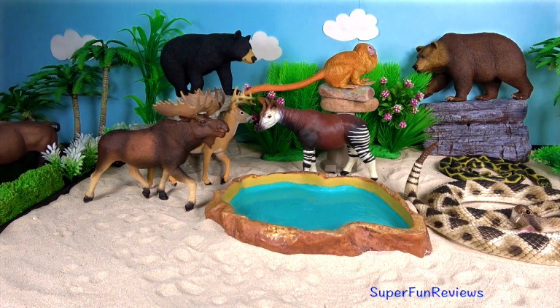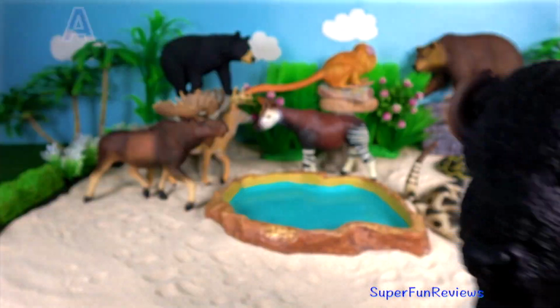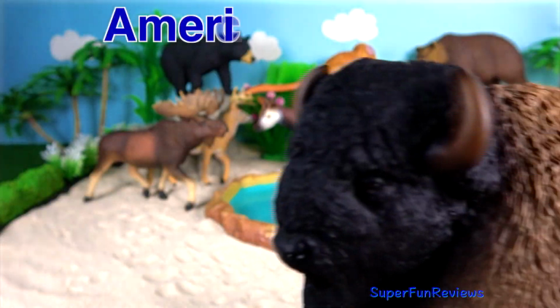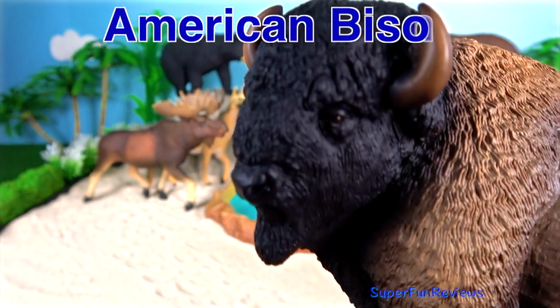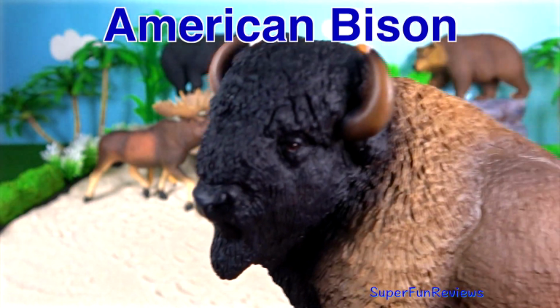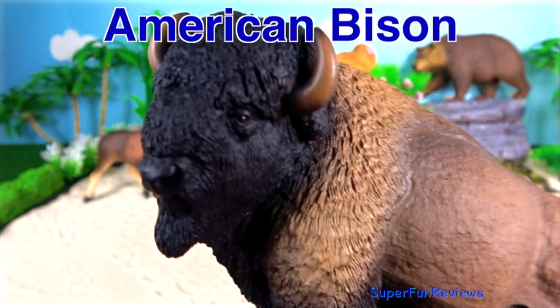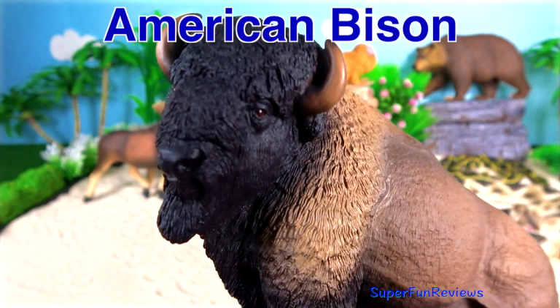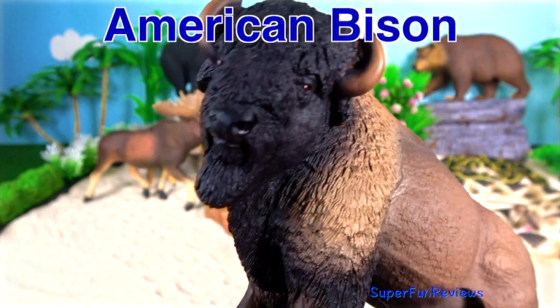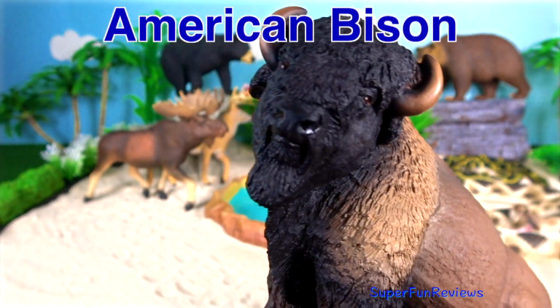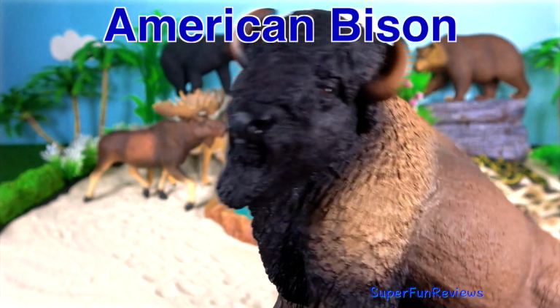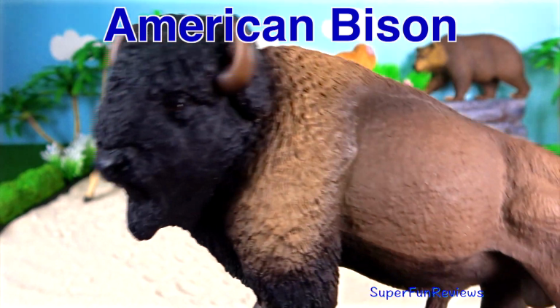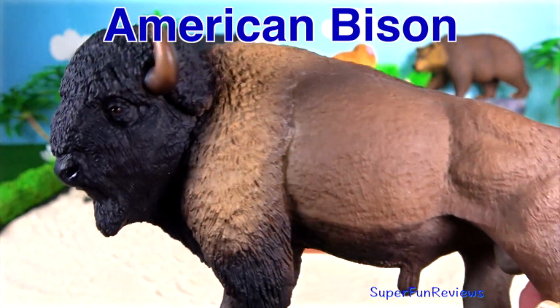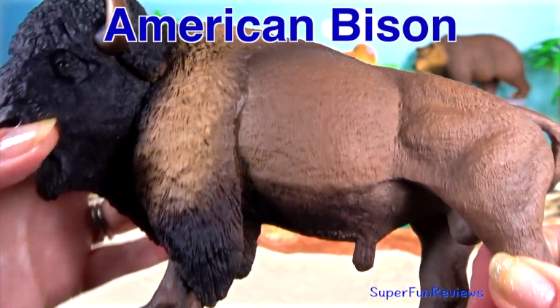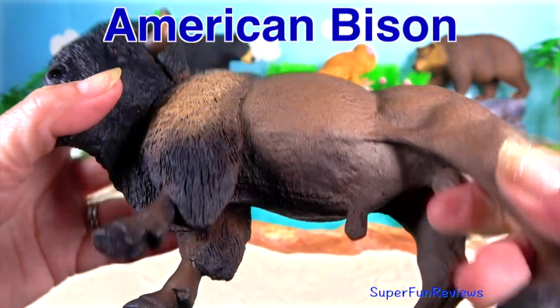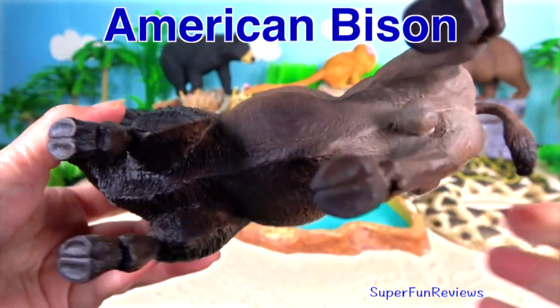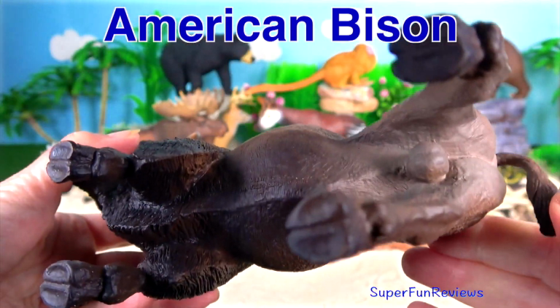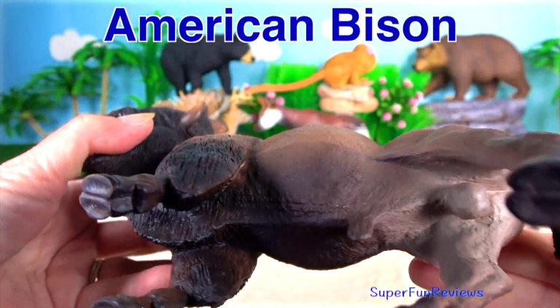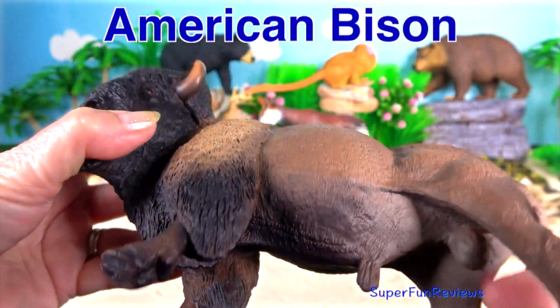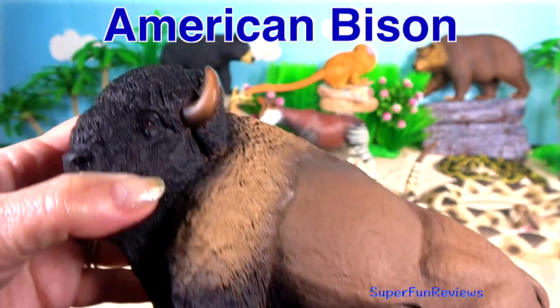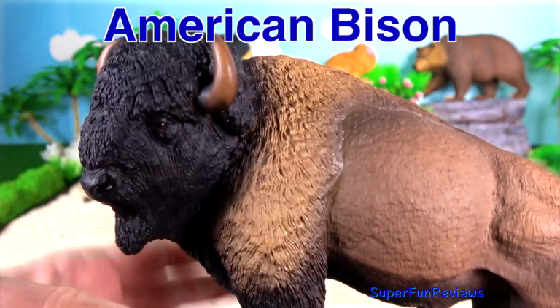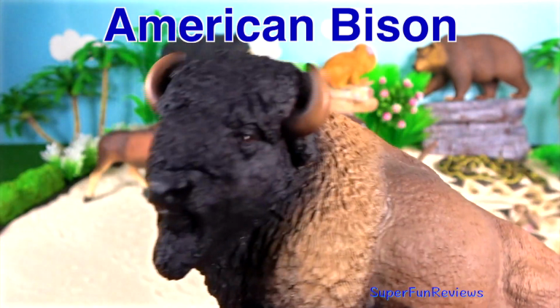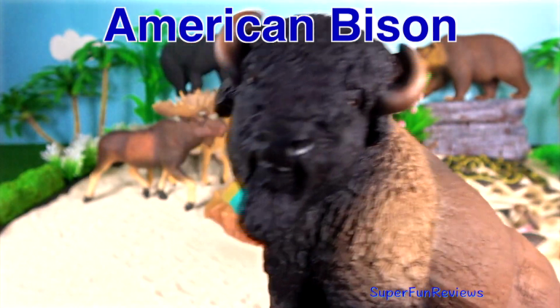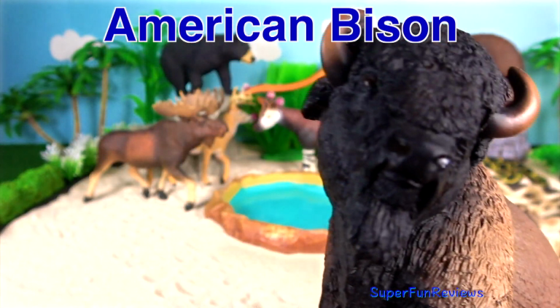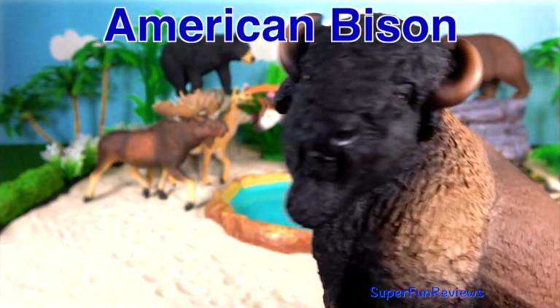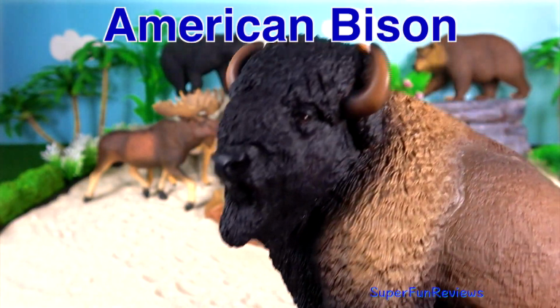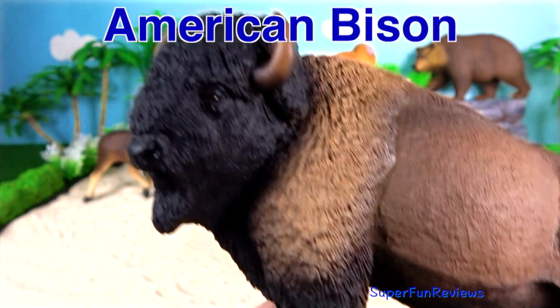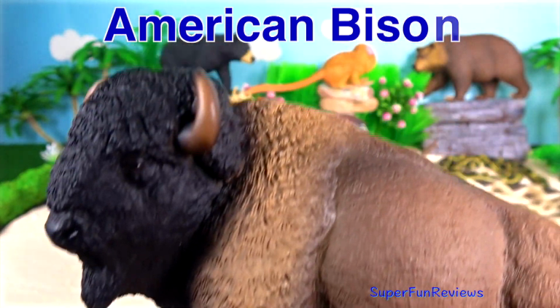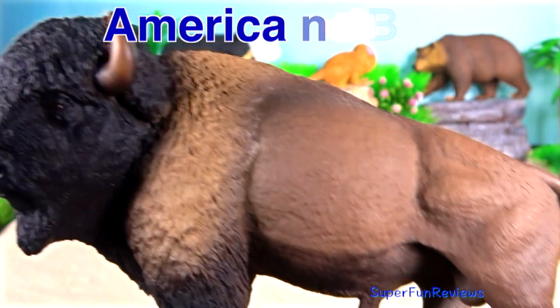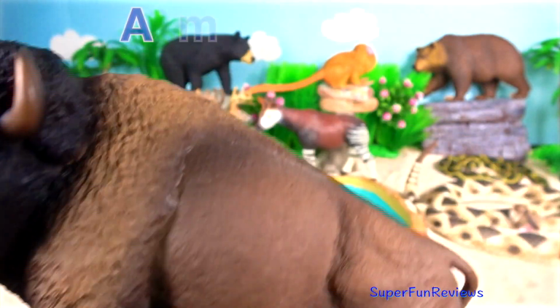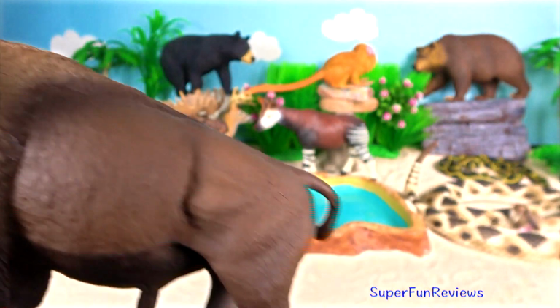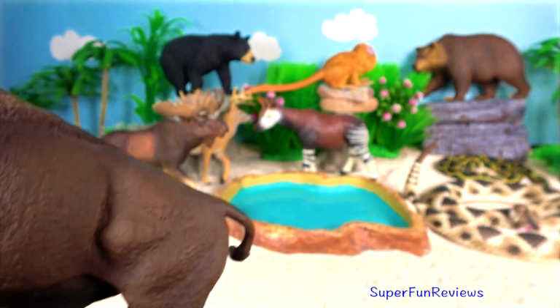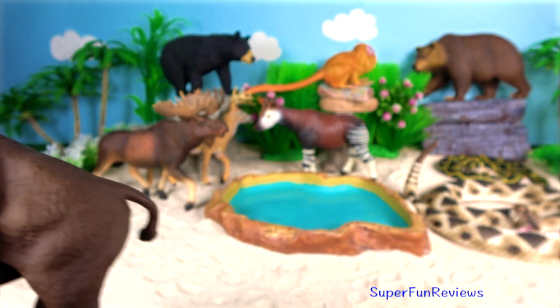American Bison. There are two subspecies: the Plains Bison, which is the smaller one with a more rounded hump, and the Wood Bison, the larger of the two, having a taller, square hump.